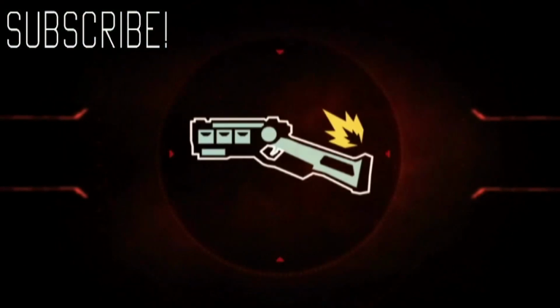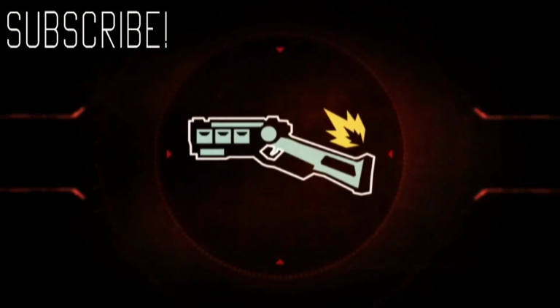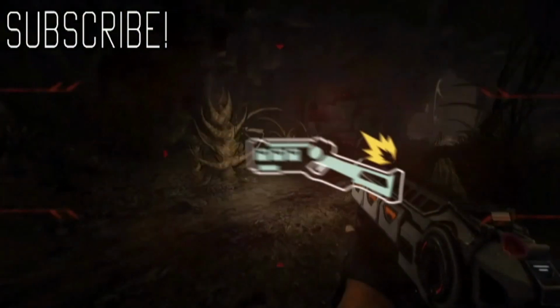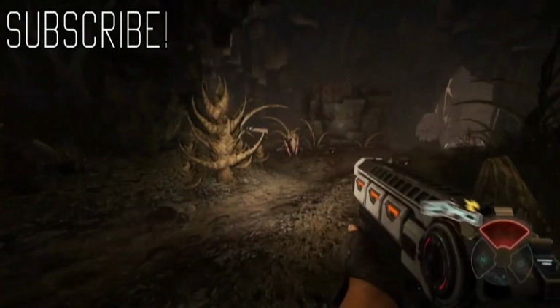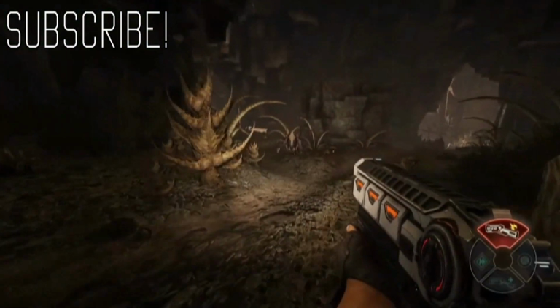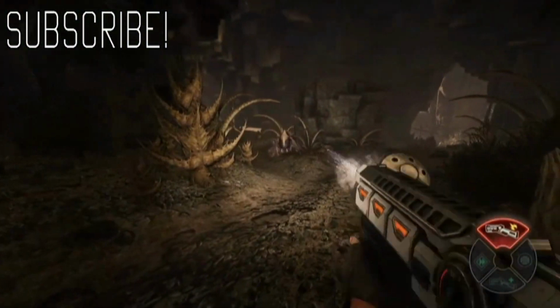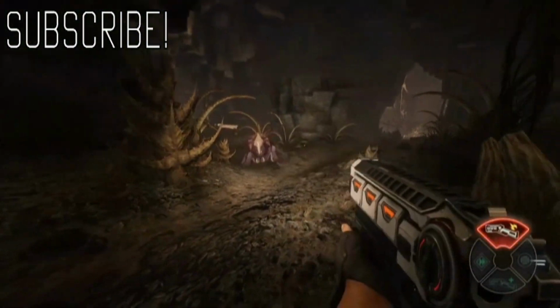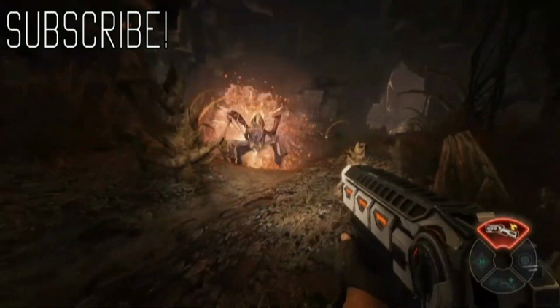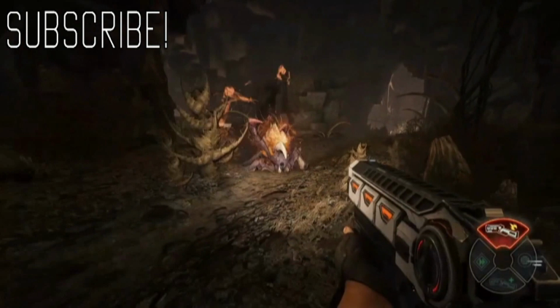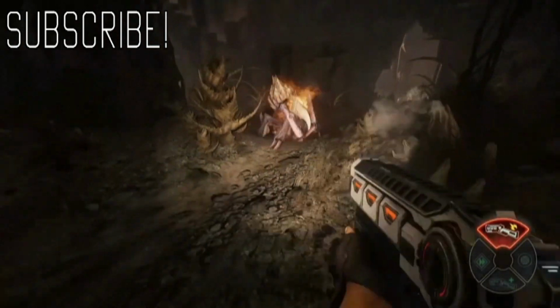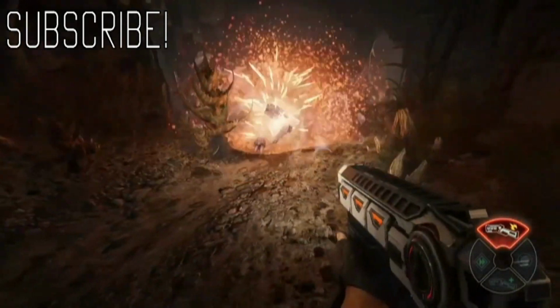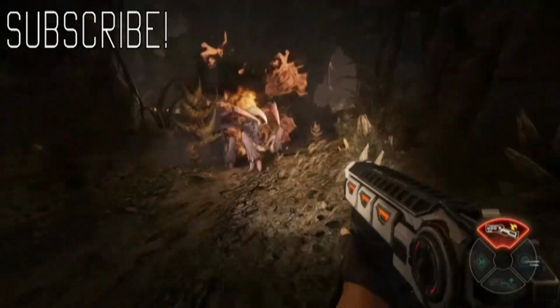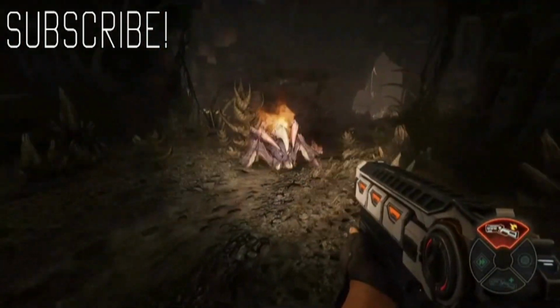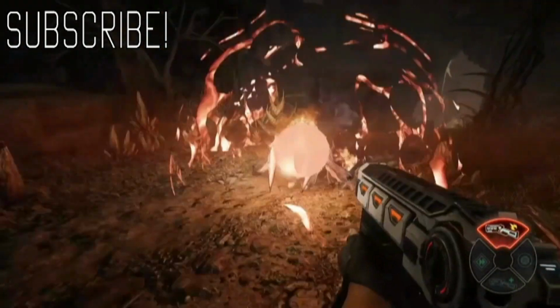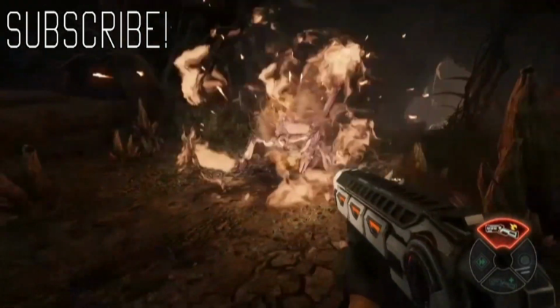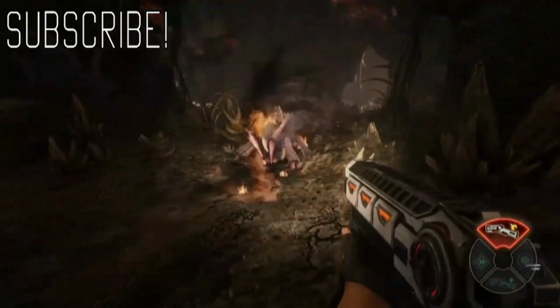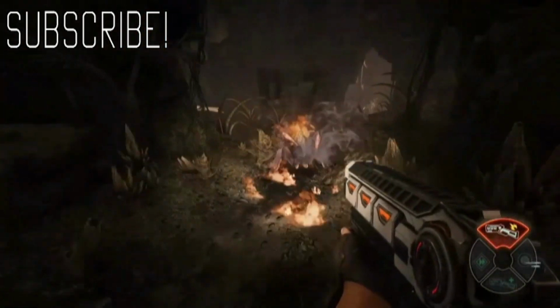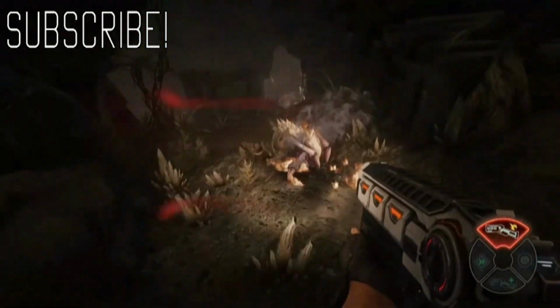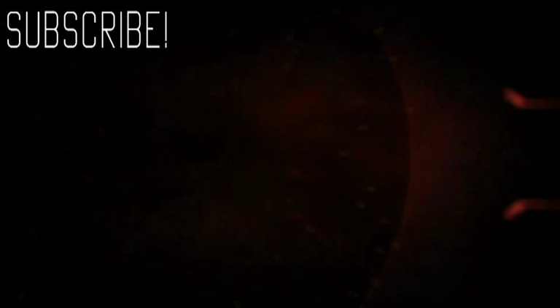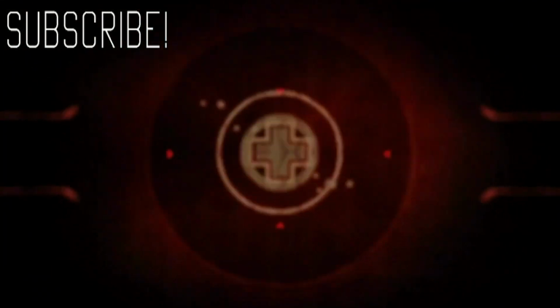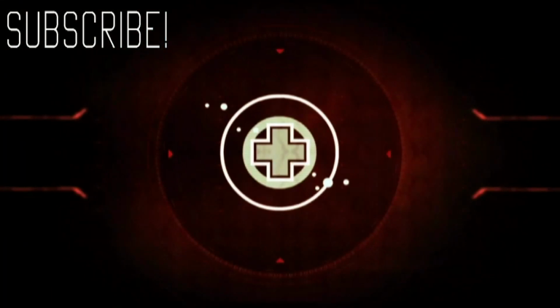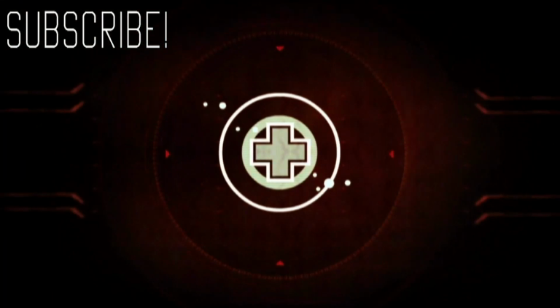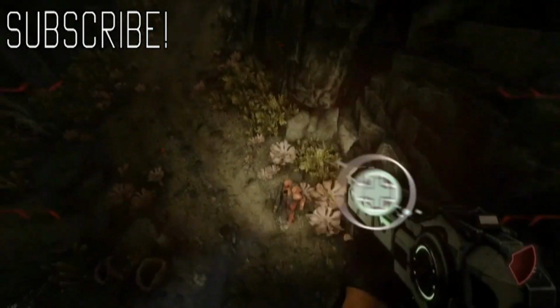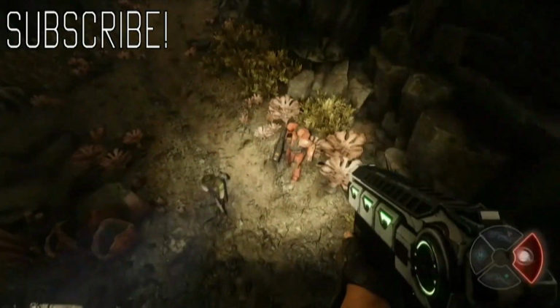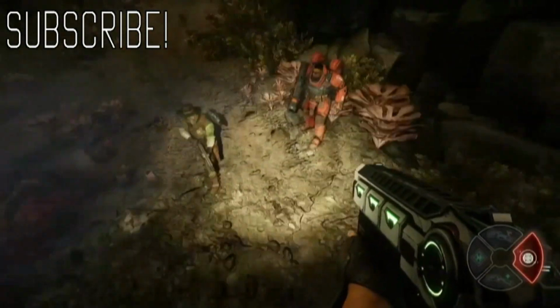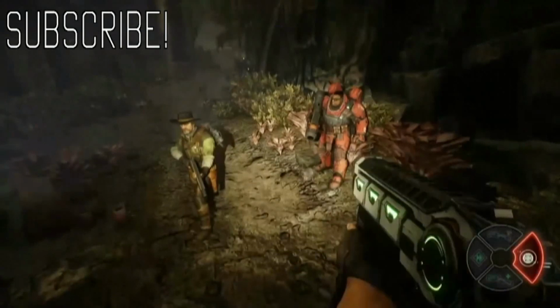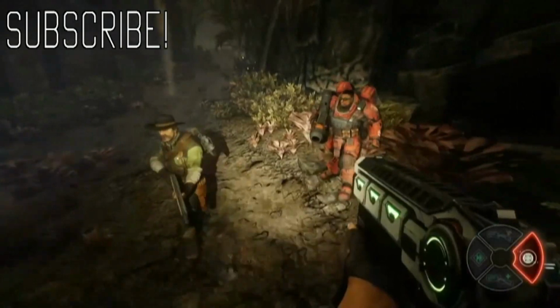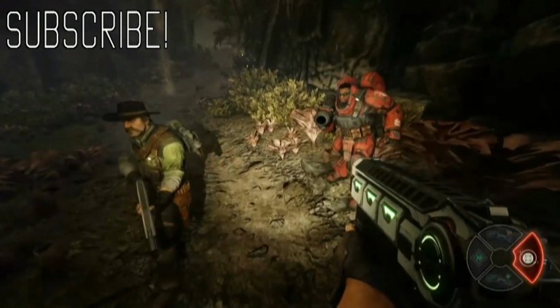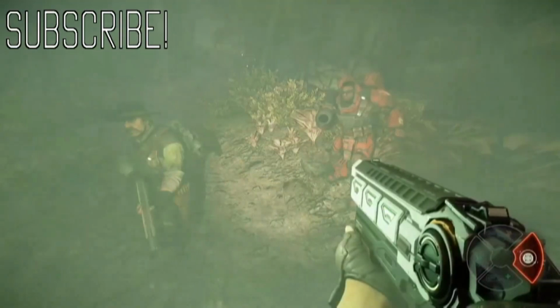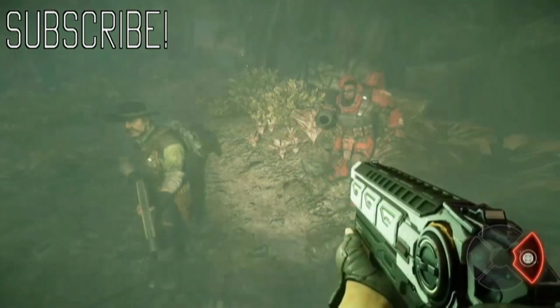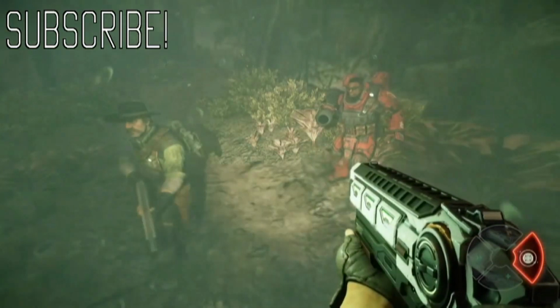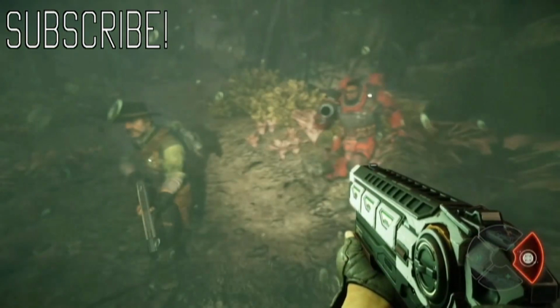The Napalm Grenade Launcher deals fire damage to the enemy. Don't forget to use the Healing Burst. Regen Field!